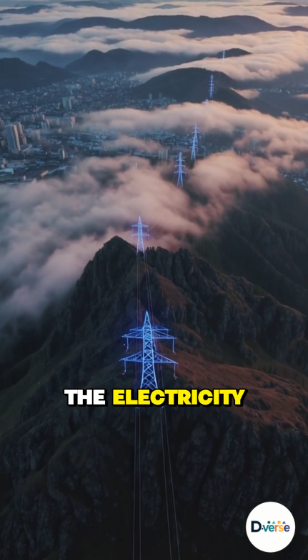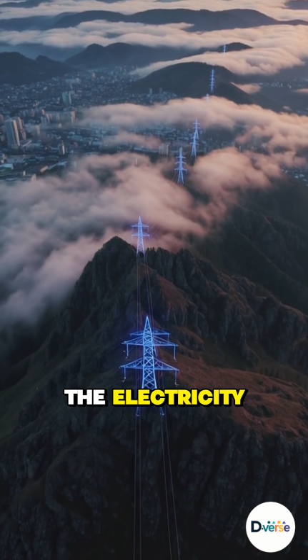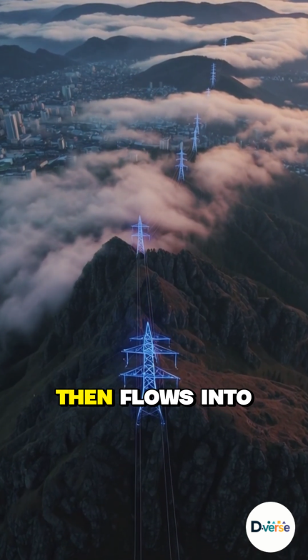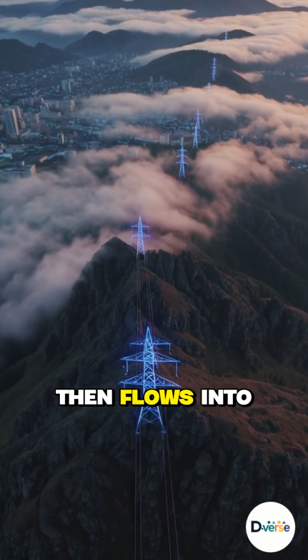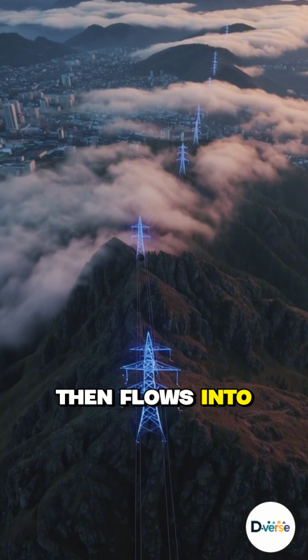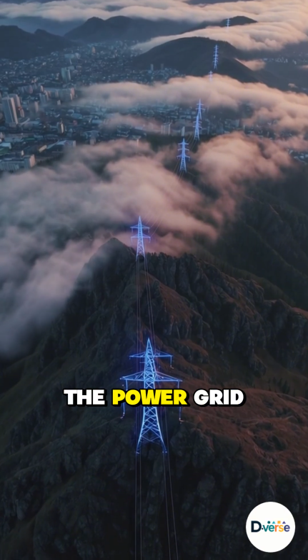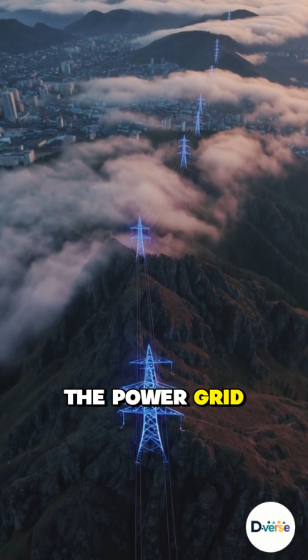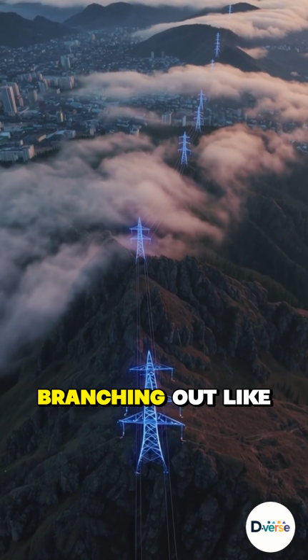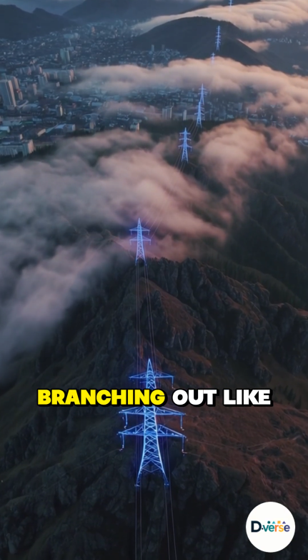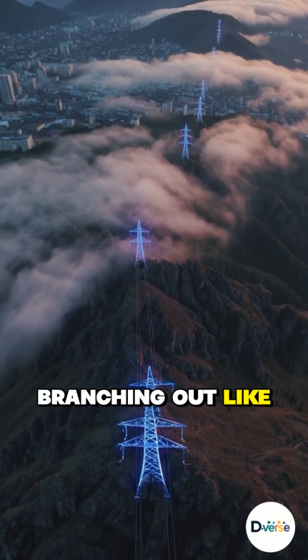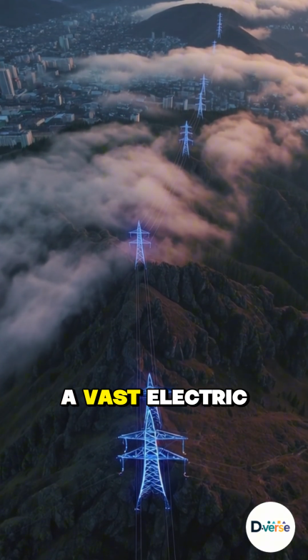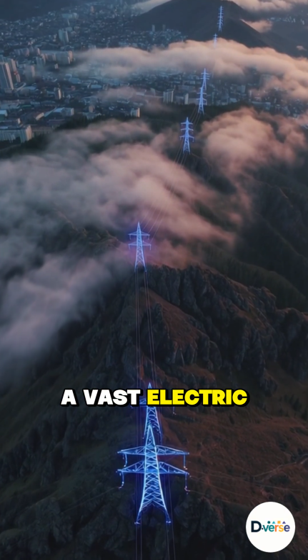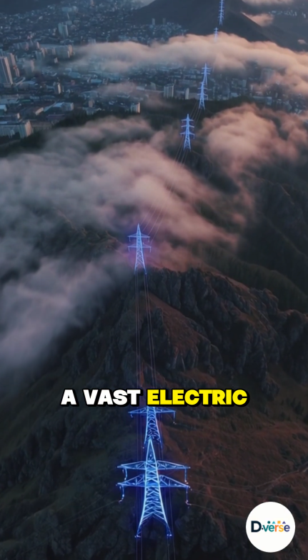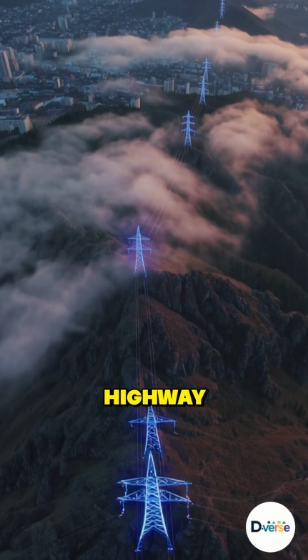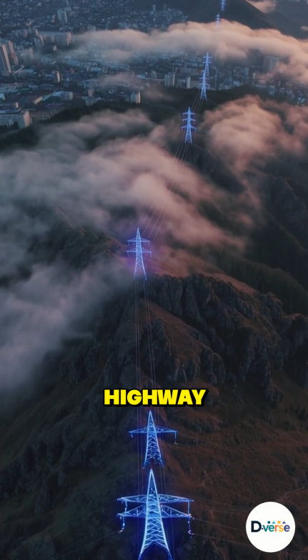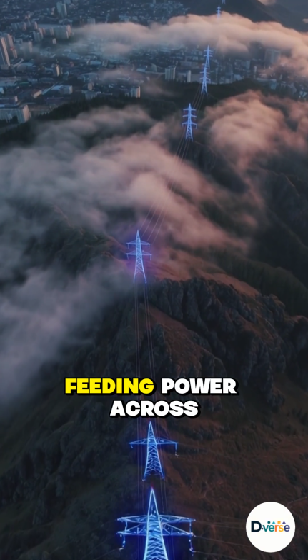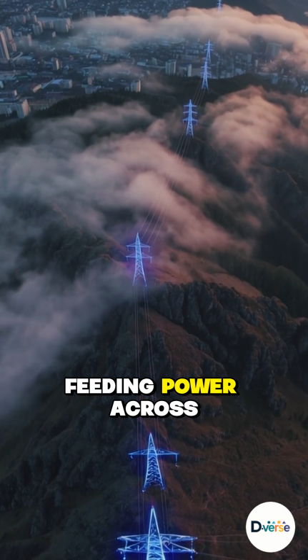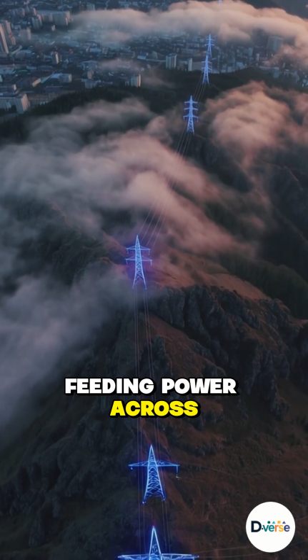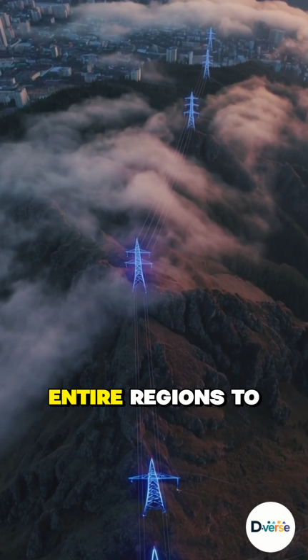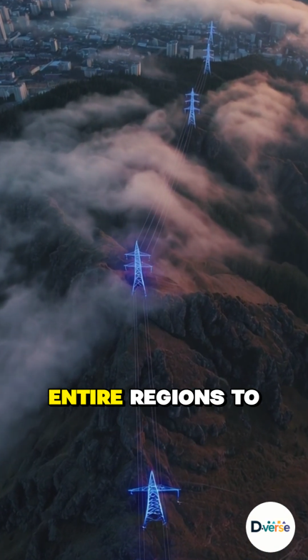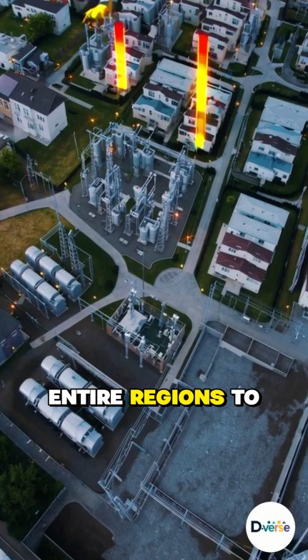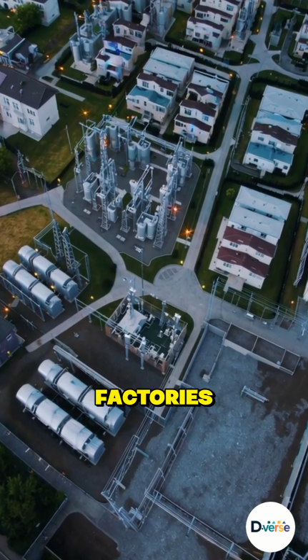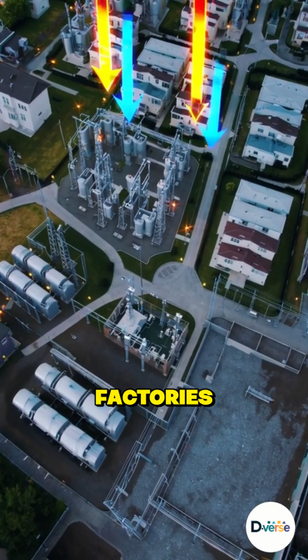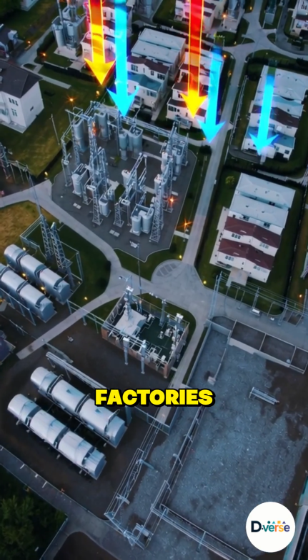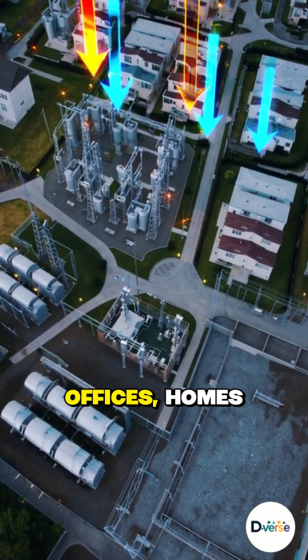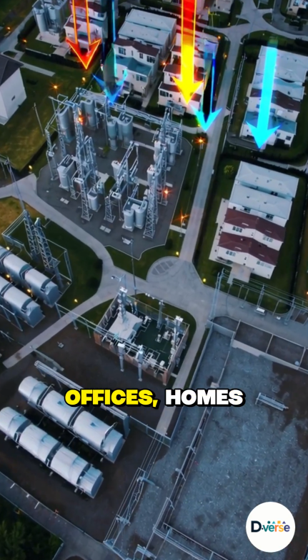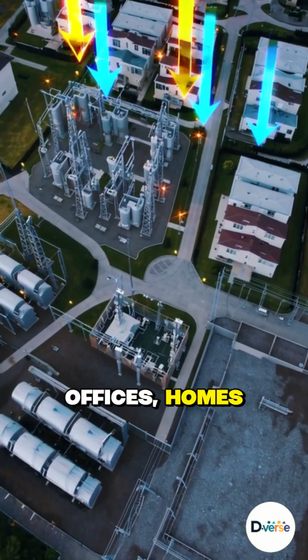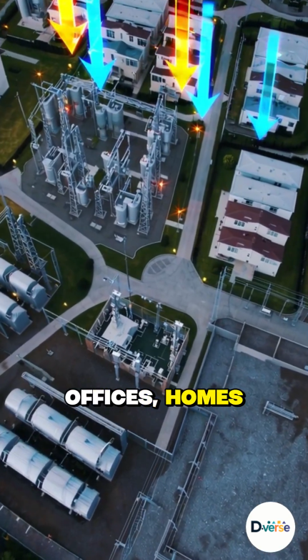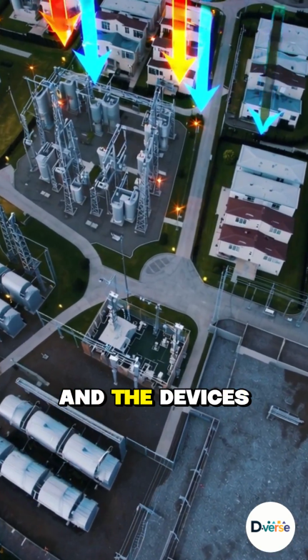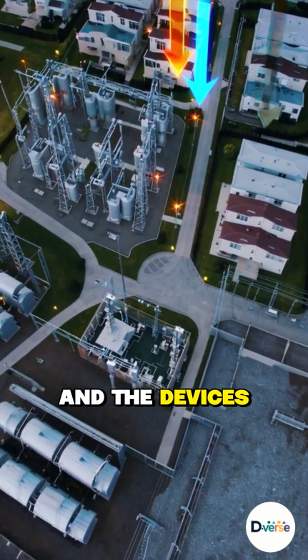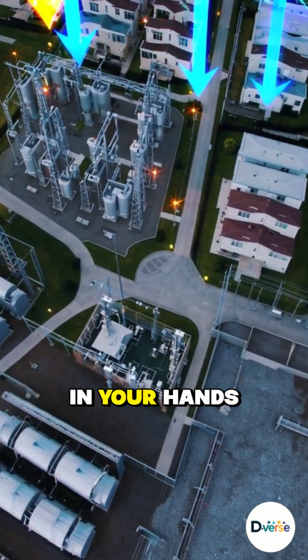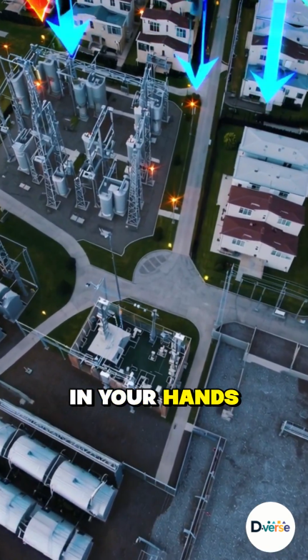The electricity then flows into the power grid, branching out like a vast electric highway, feeding power across entire regions to factories, offices, homes, and the devices in your hands.